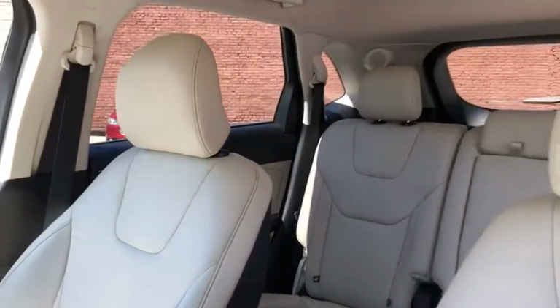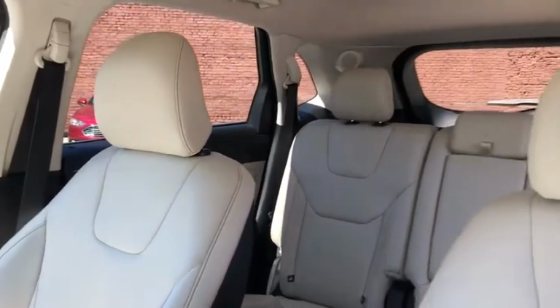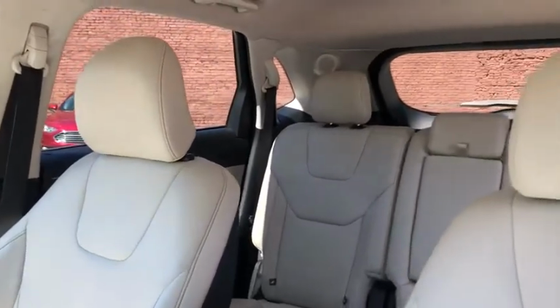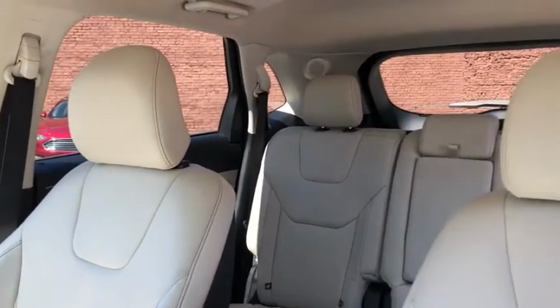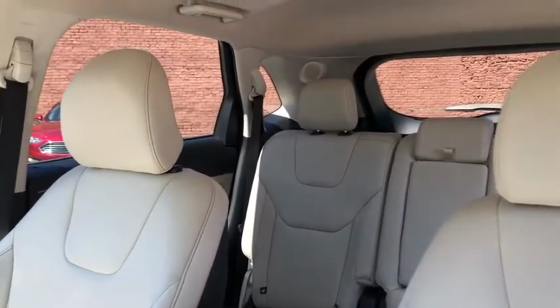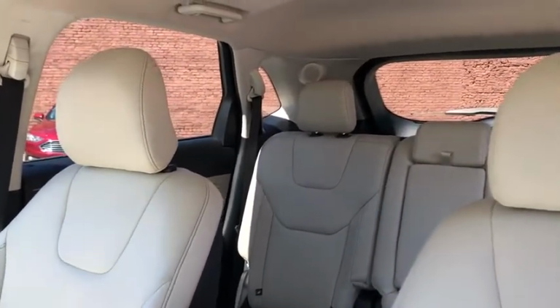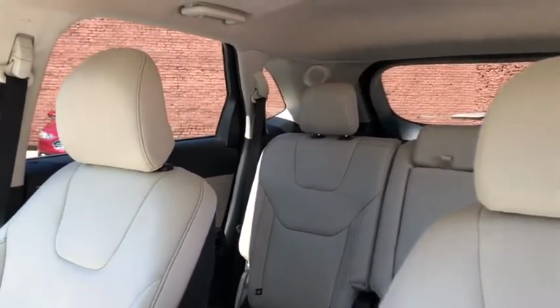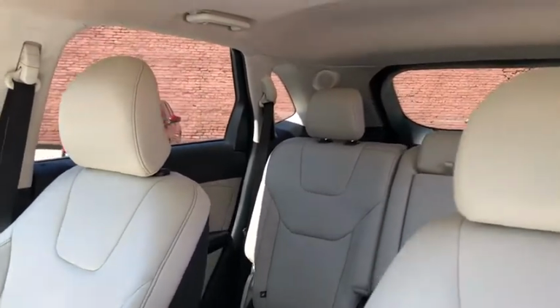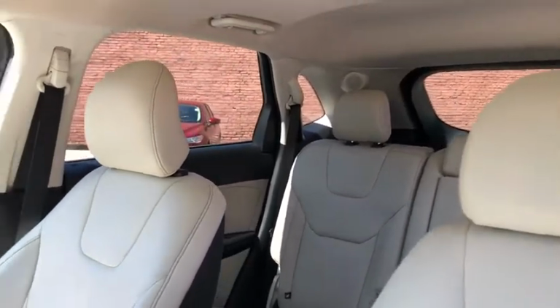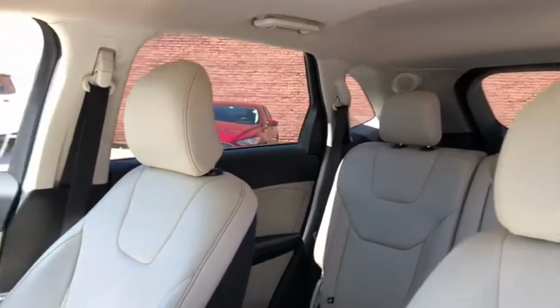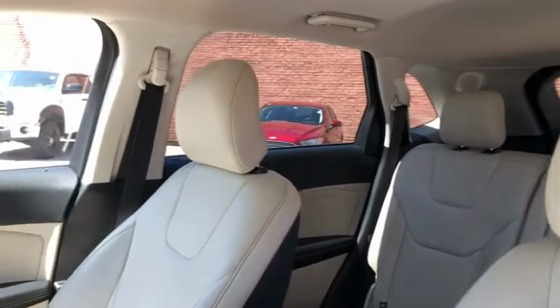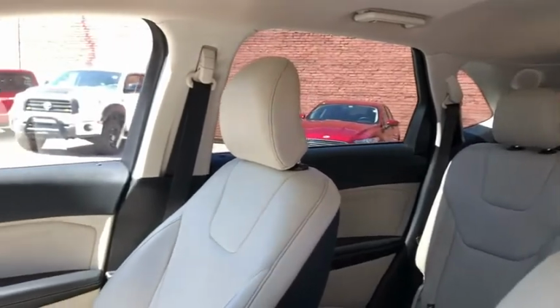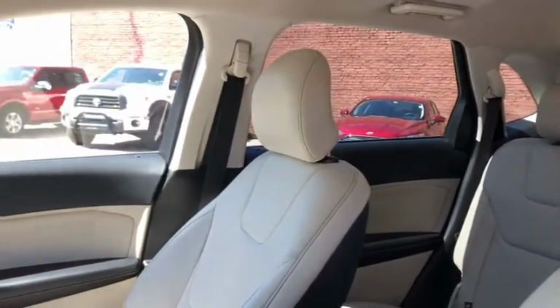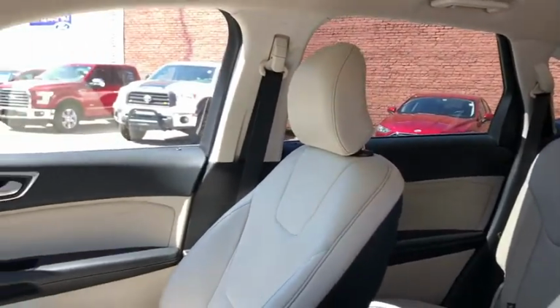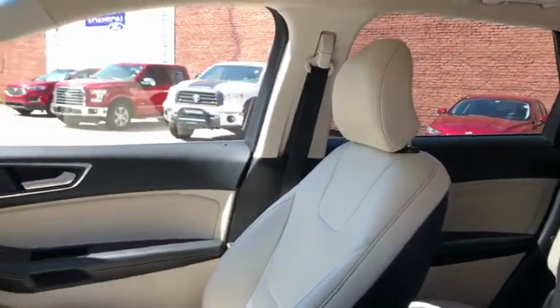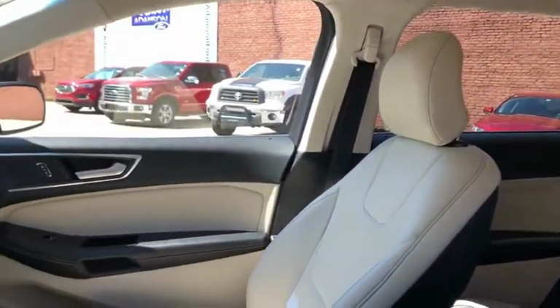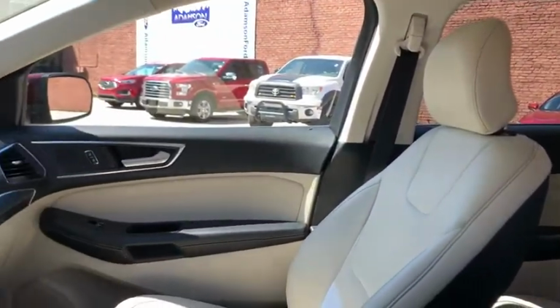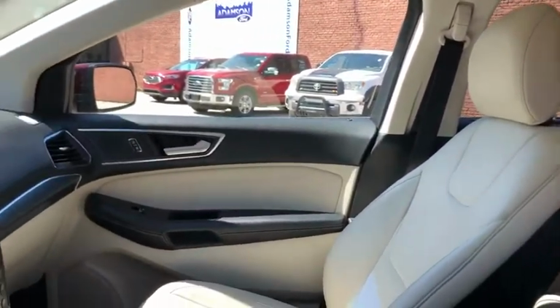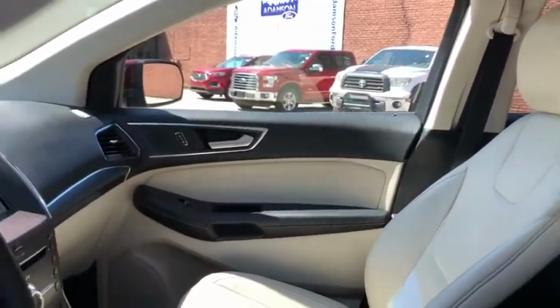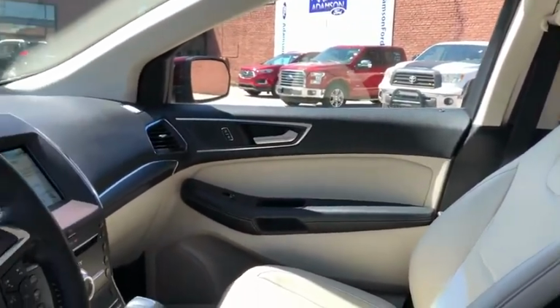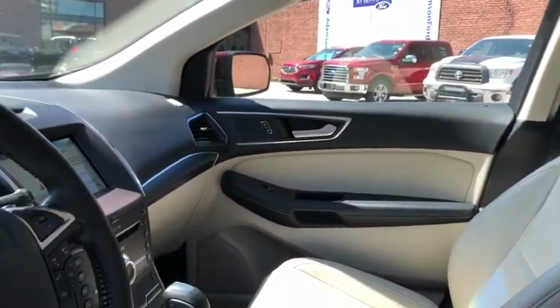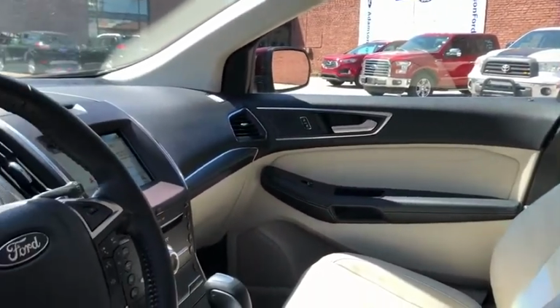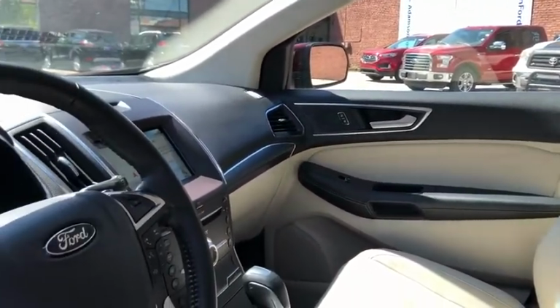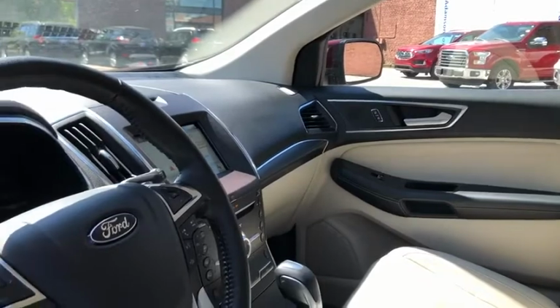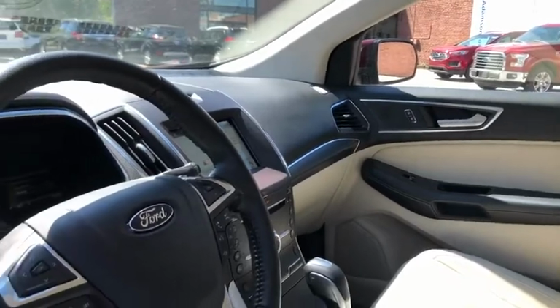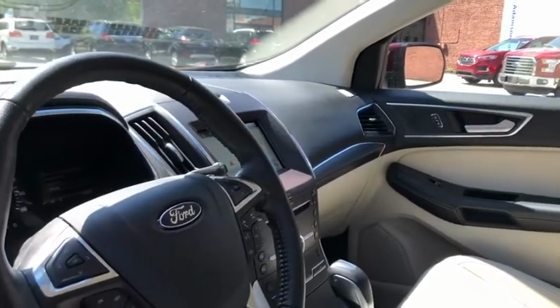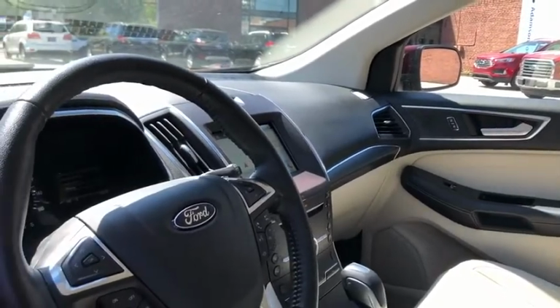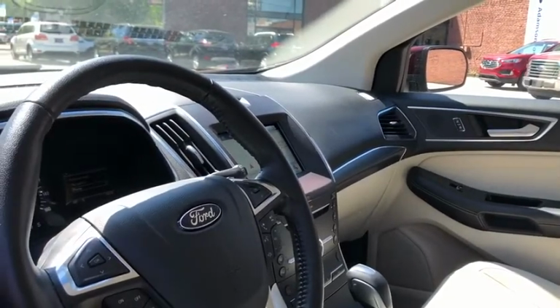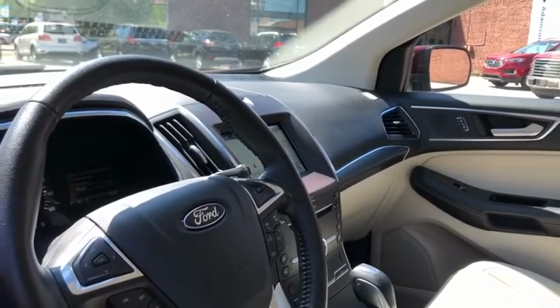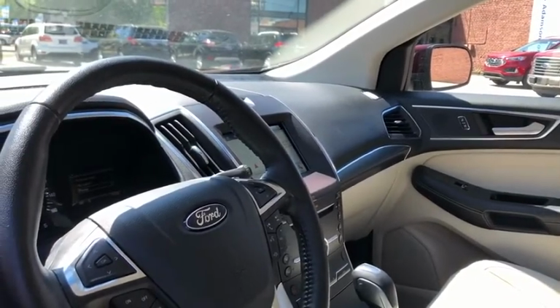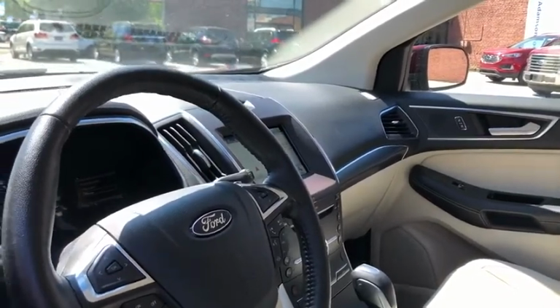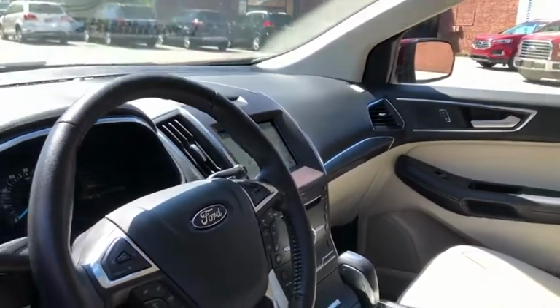Leather-wrapped steering wheel, power steering, adjustable steering wheel, four-wheel disc brakes, keyless start, floor mats, auto-dimming rear-view mirror, aluminum wheels, cruise control, universal garage door opener.